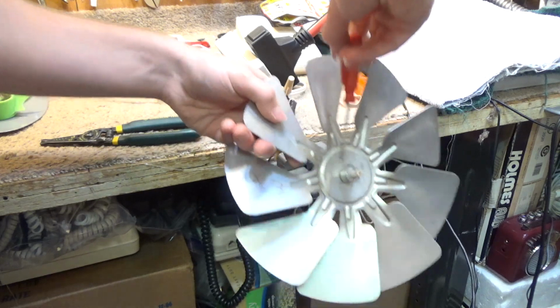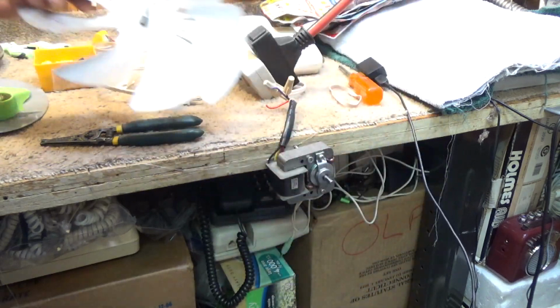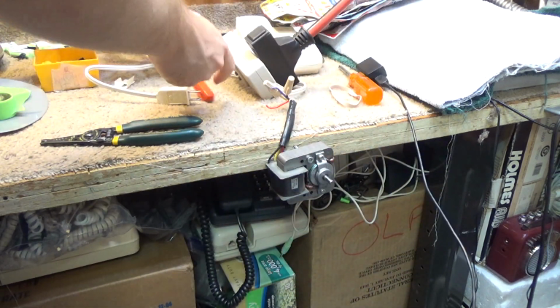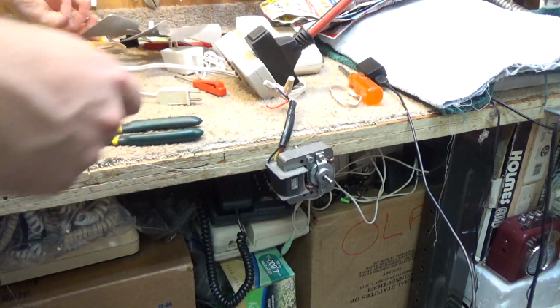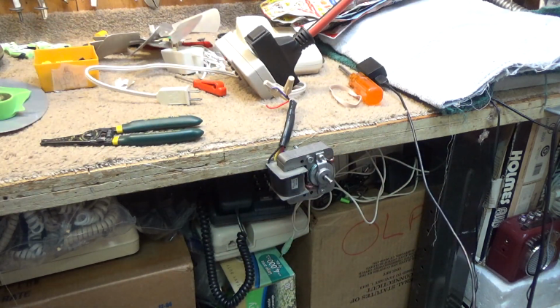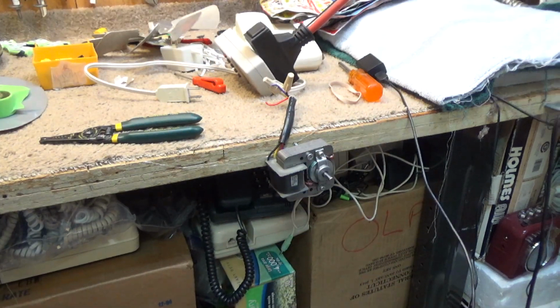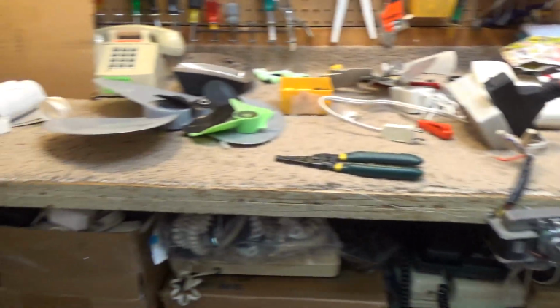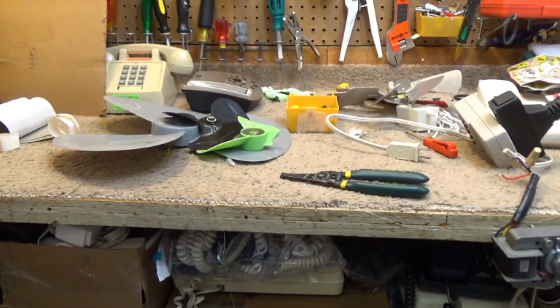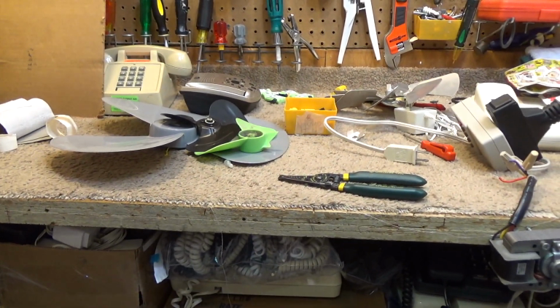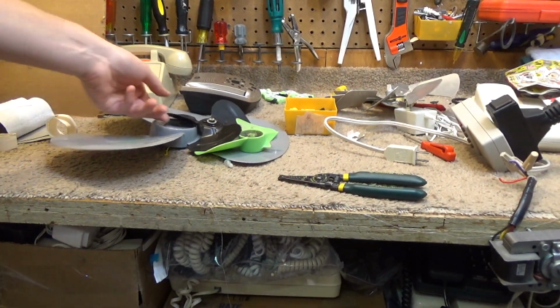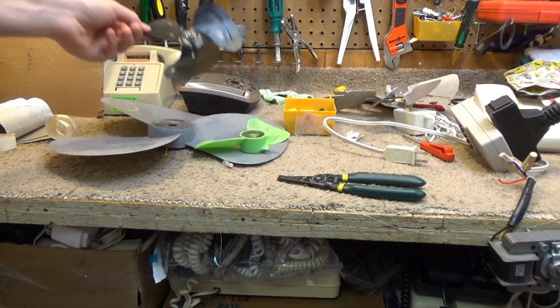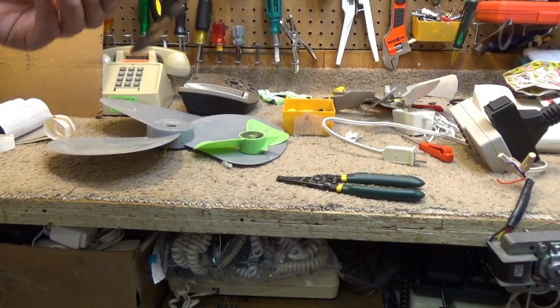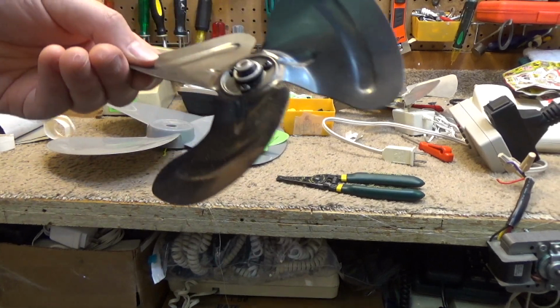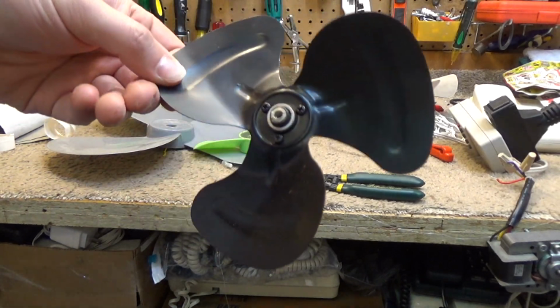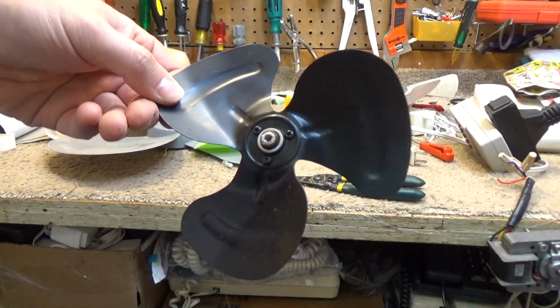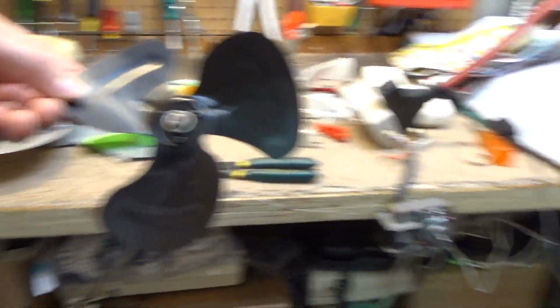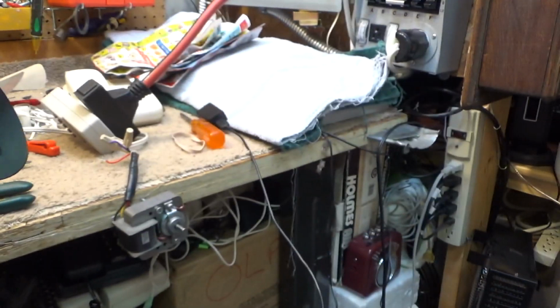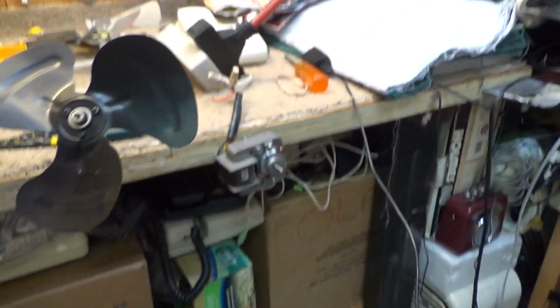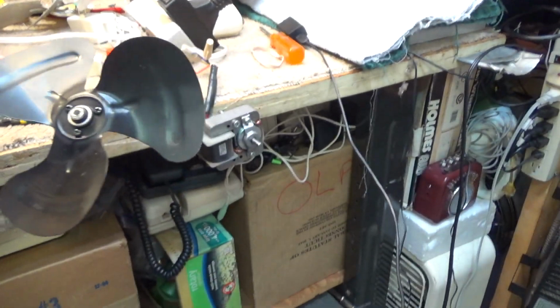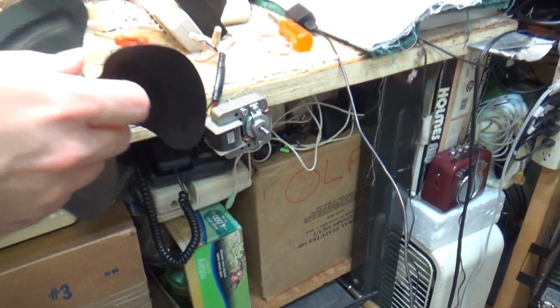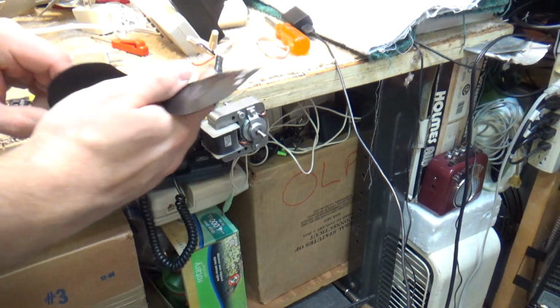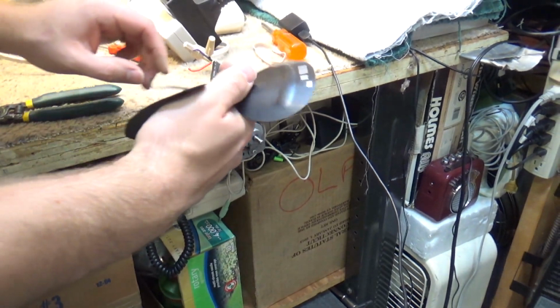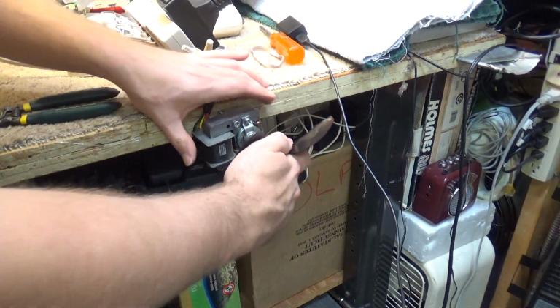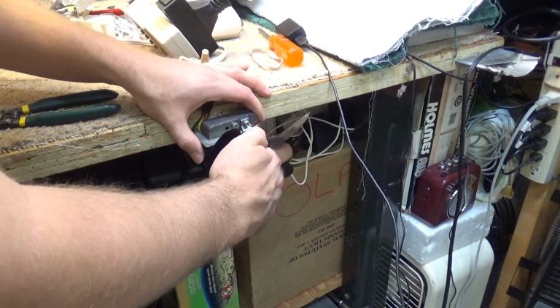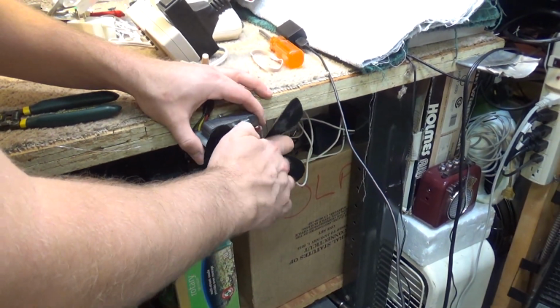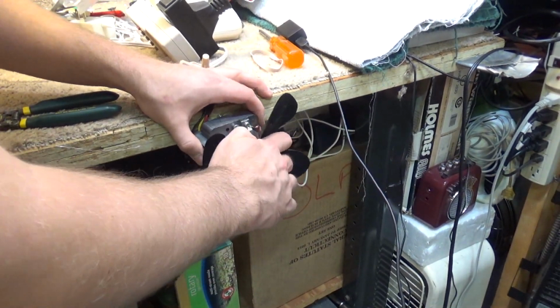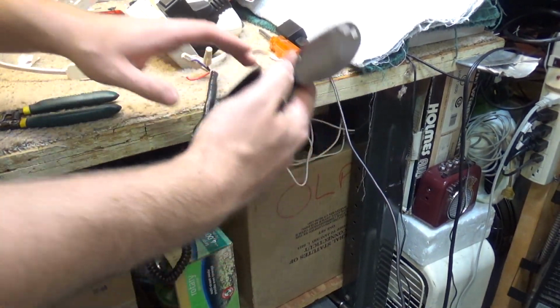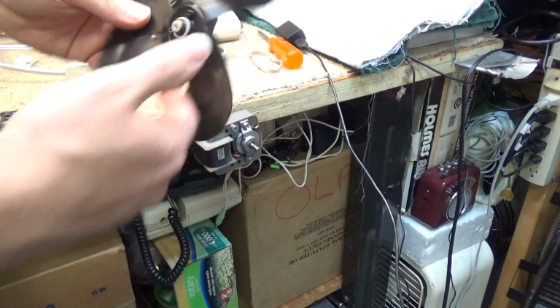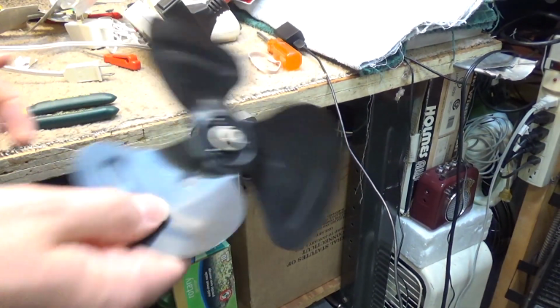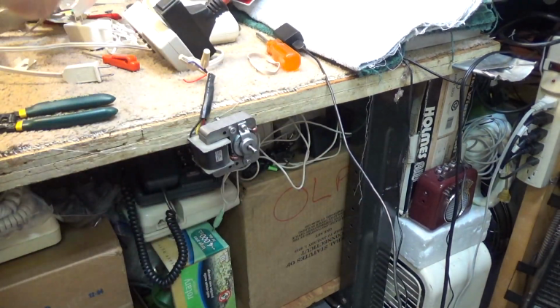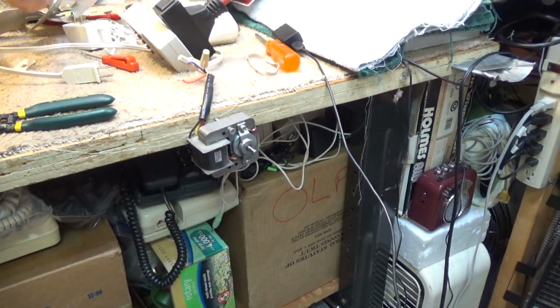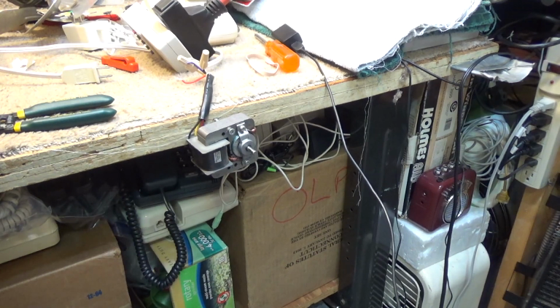We've got a couple other blades here that we could try. I have this blade which I don't think will fit on here — I think the shaft is just way too big. Yeah, it's almost twice the size of that. So we're not going to try that blade.